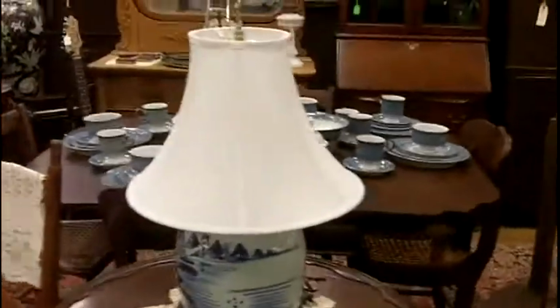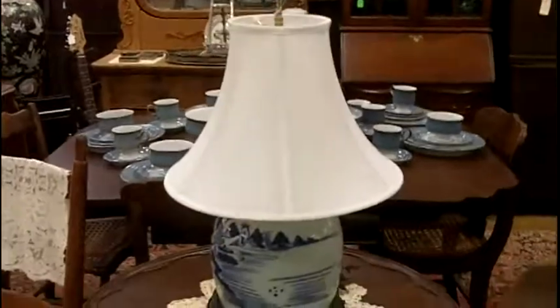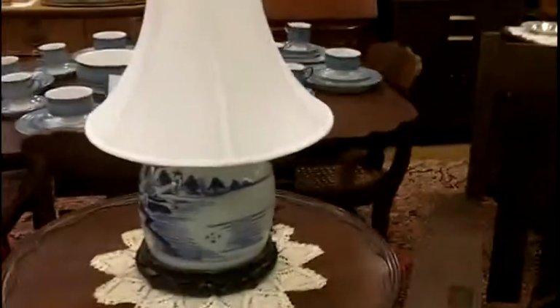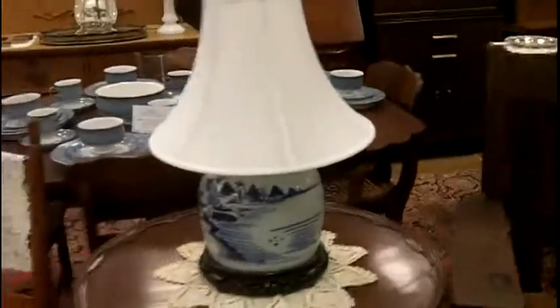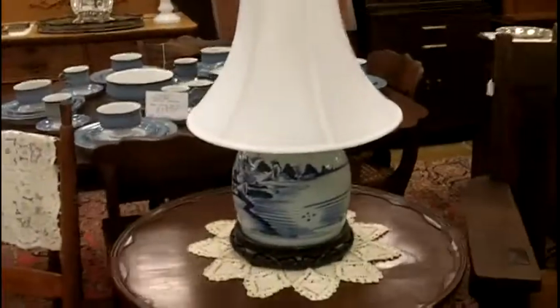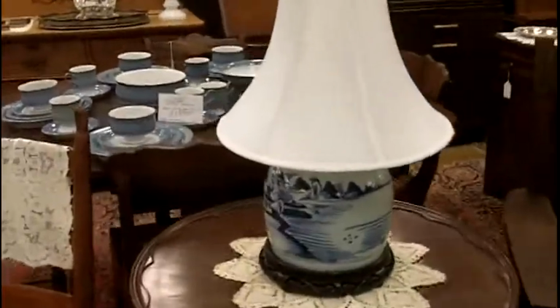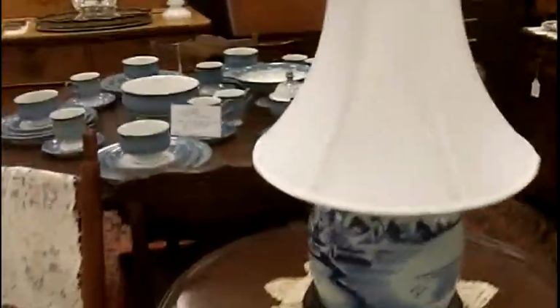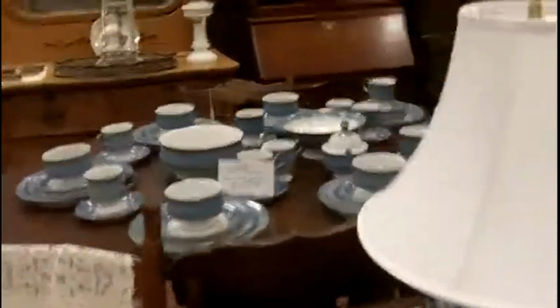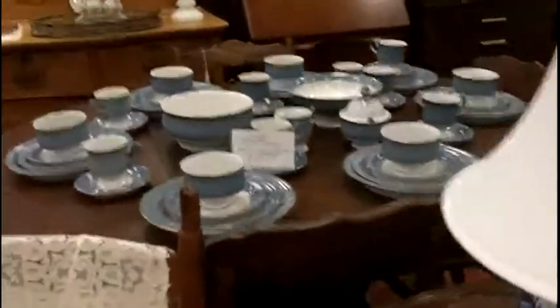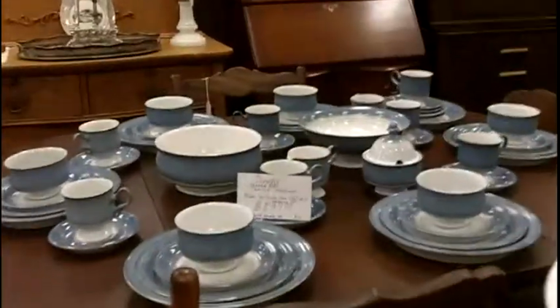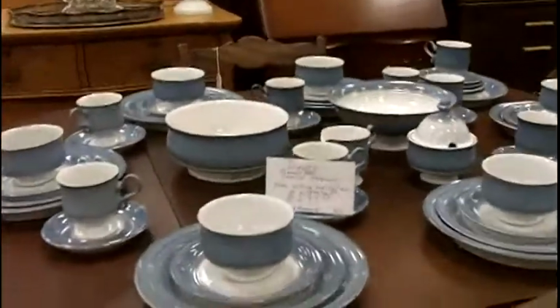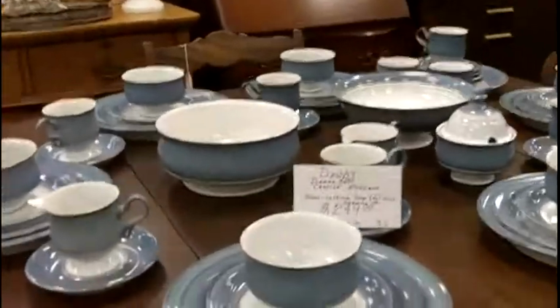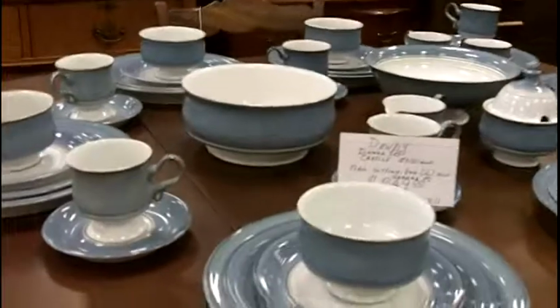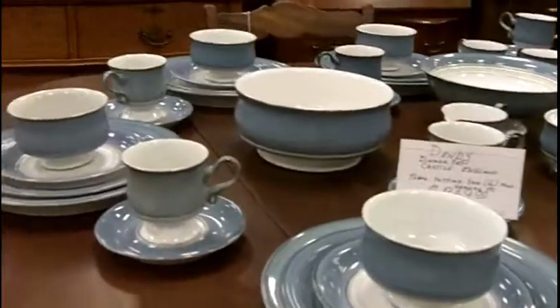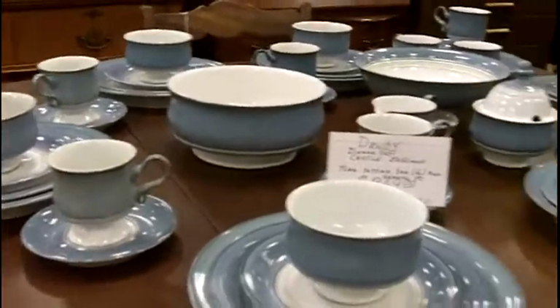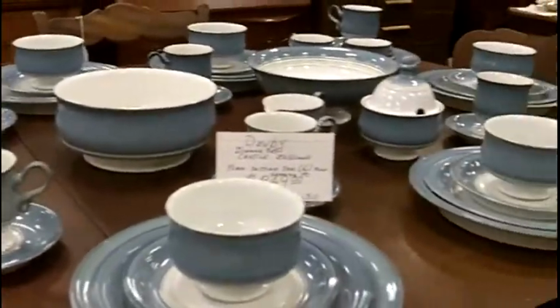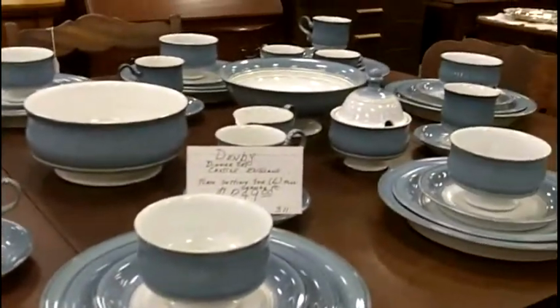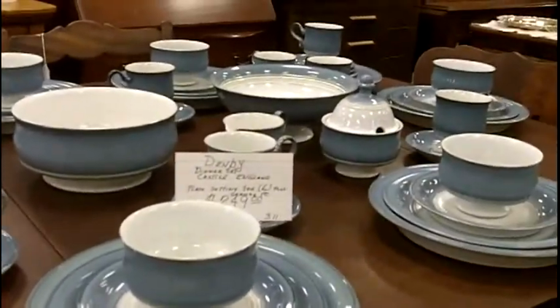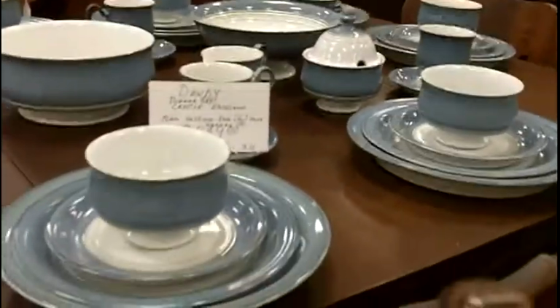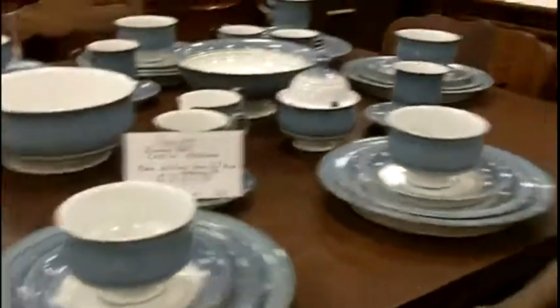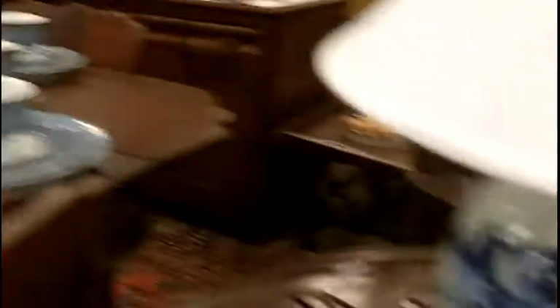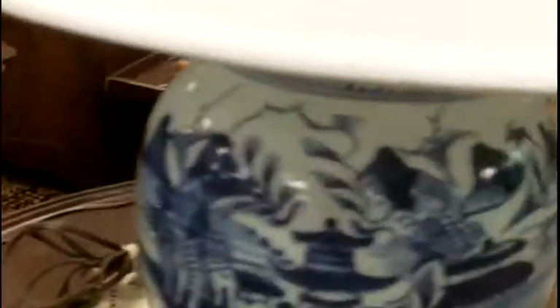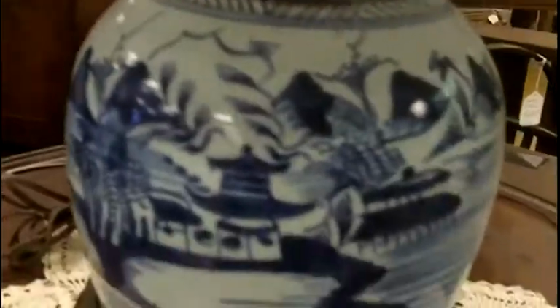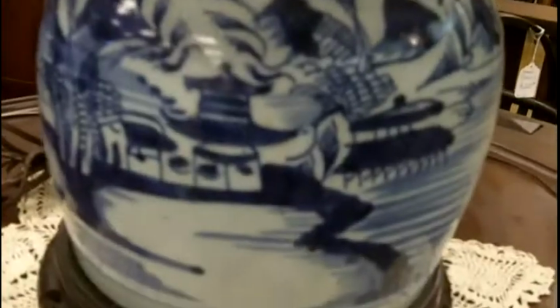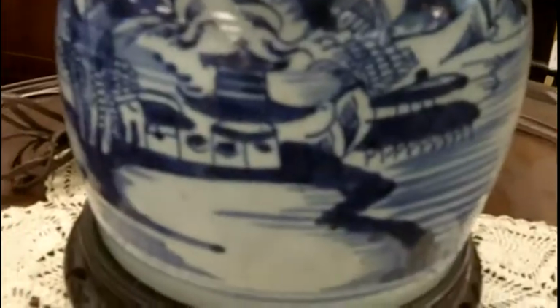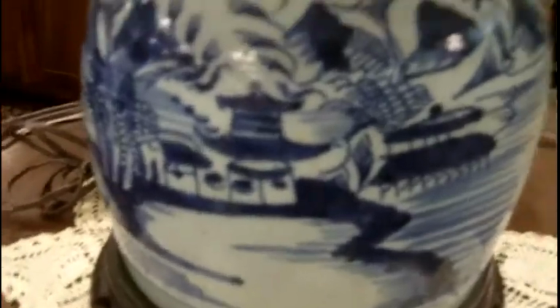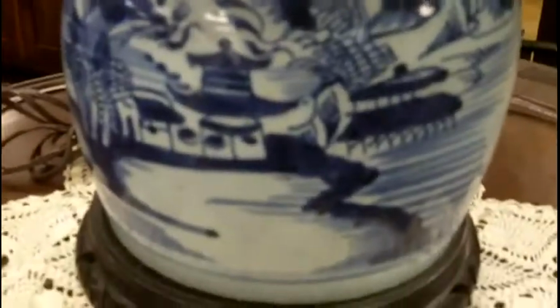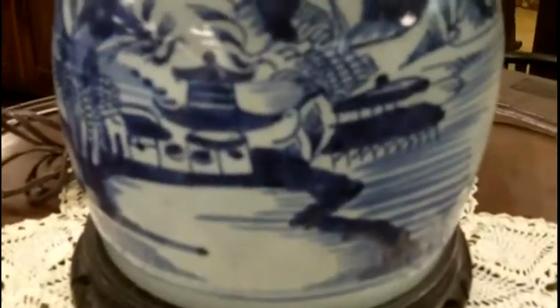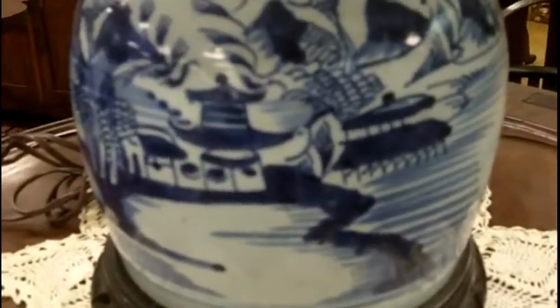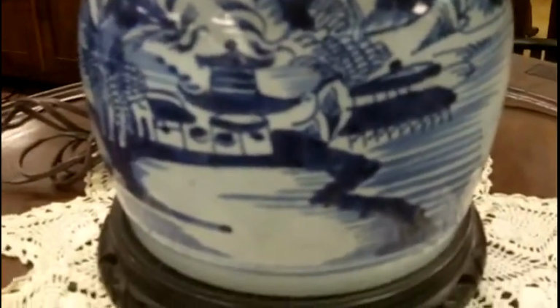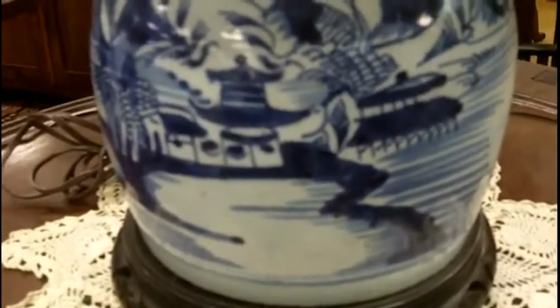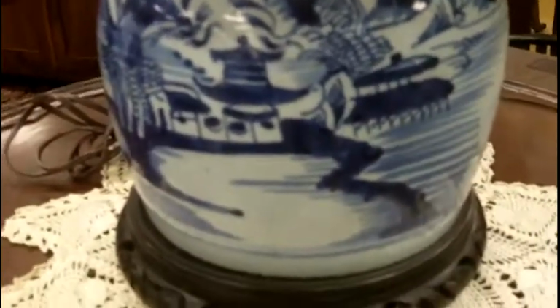In this case, we have it displayed next to some china that's almost in the same color scheme, so it could be very complementary in any home. Let me show you one of the other ones that came from the same estate.